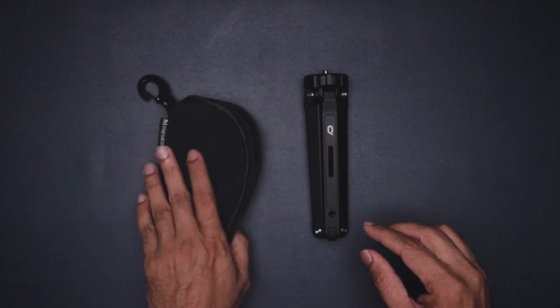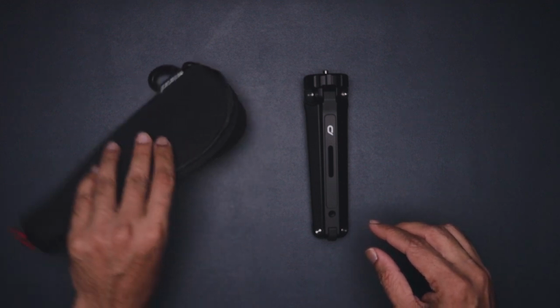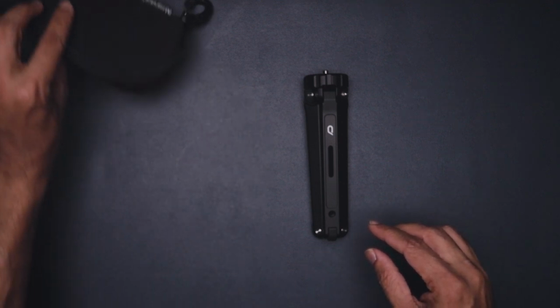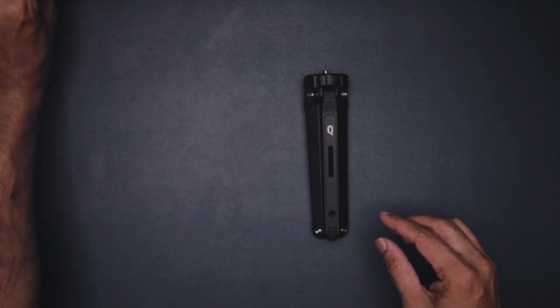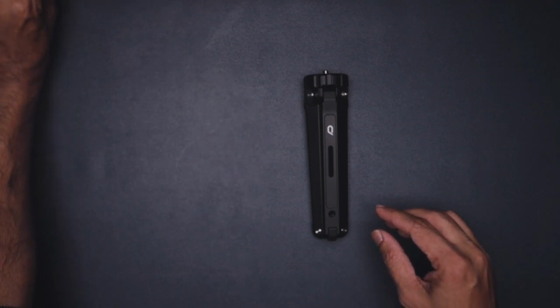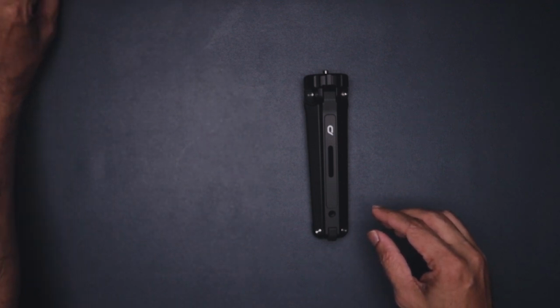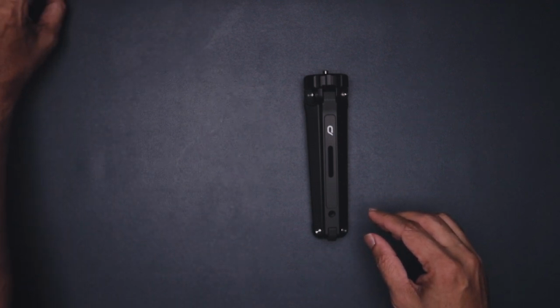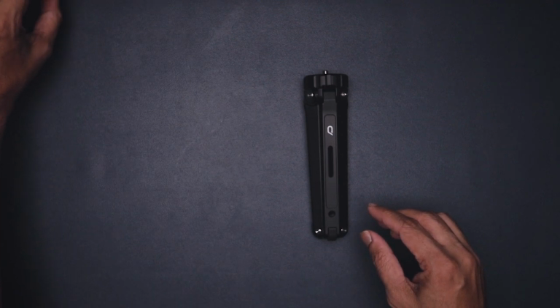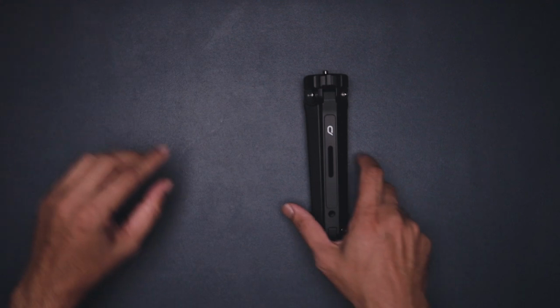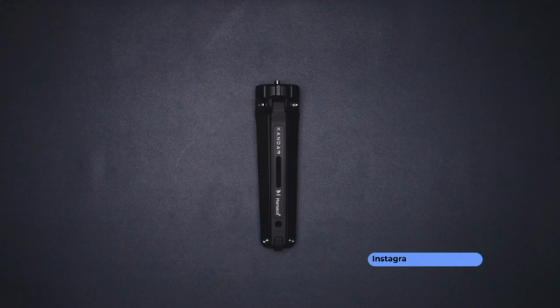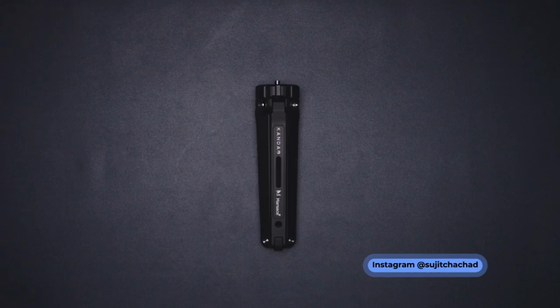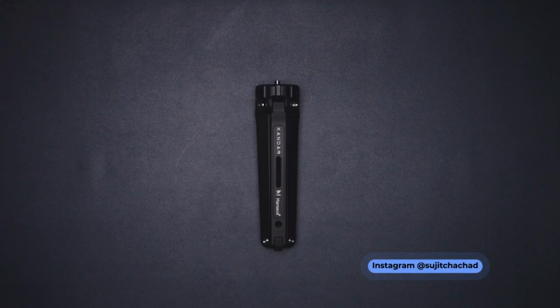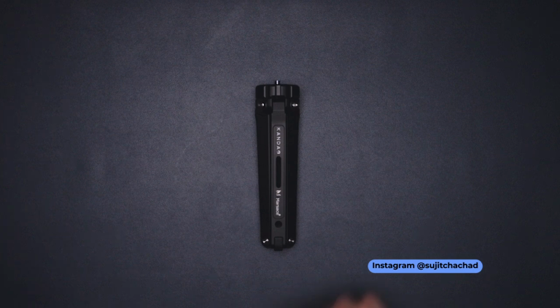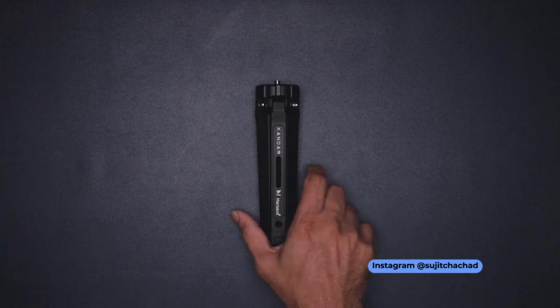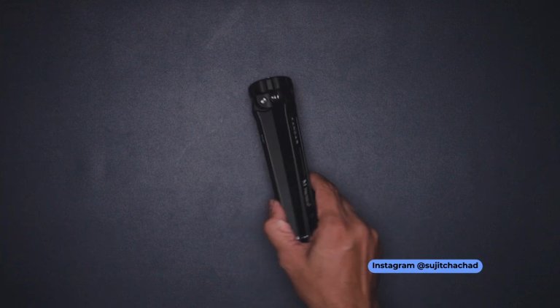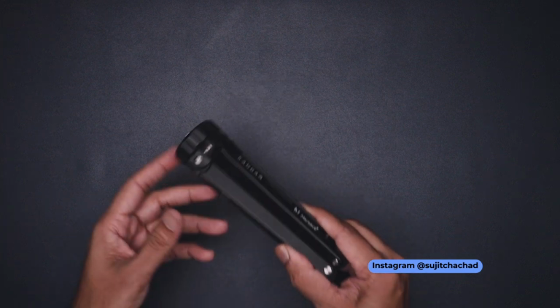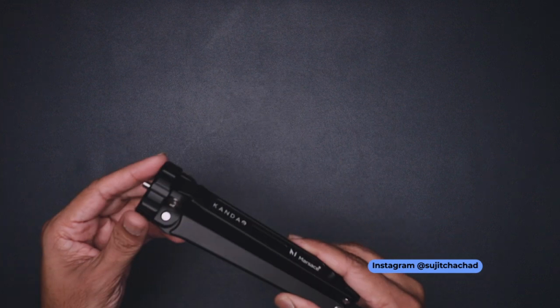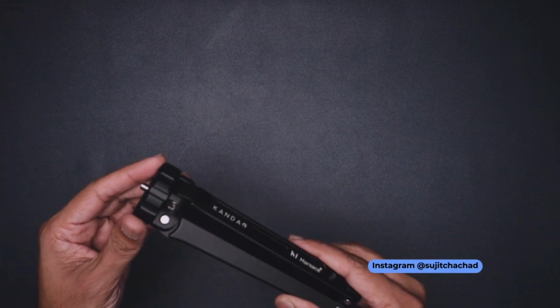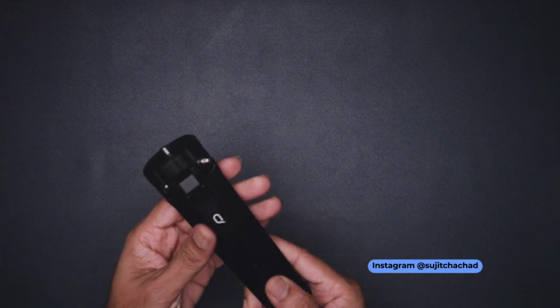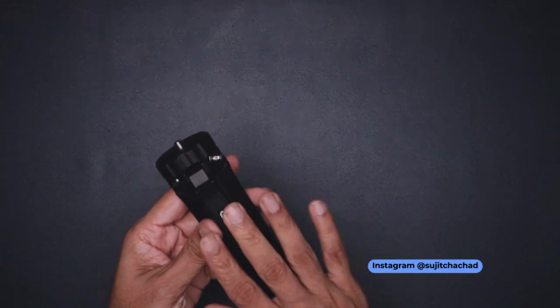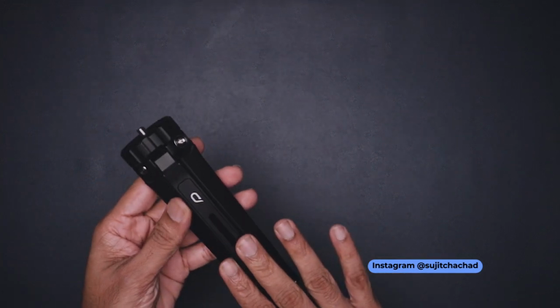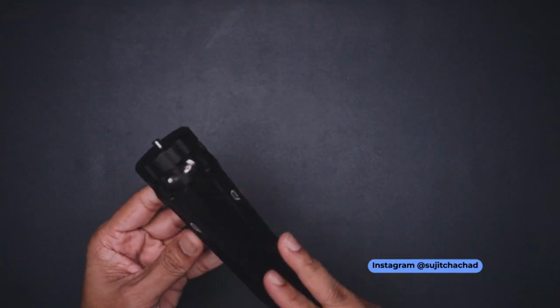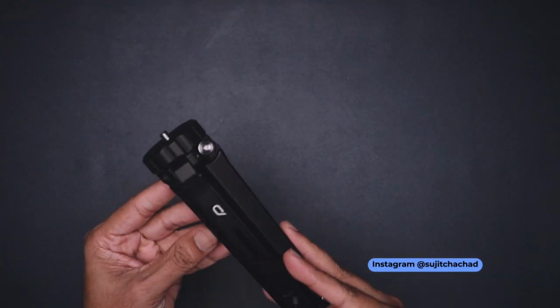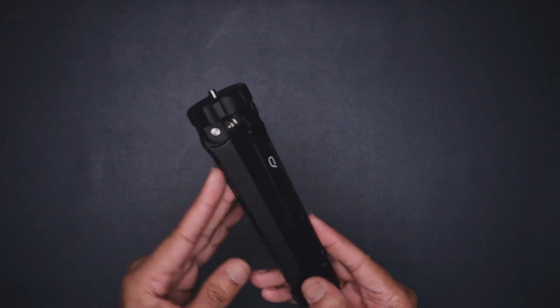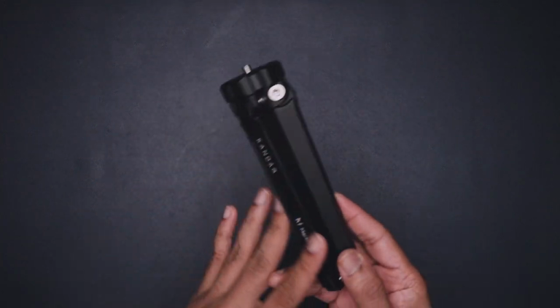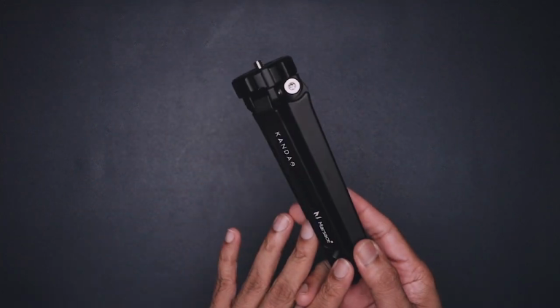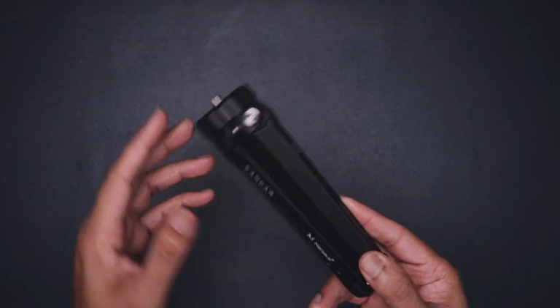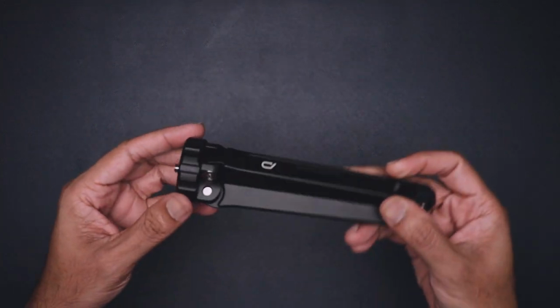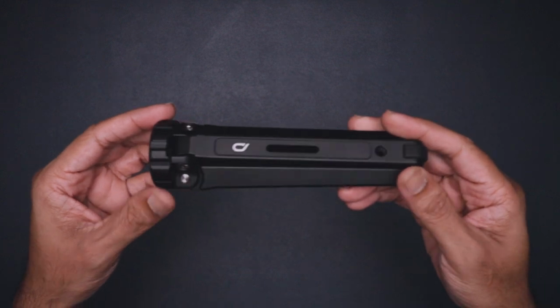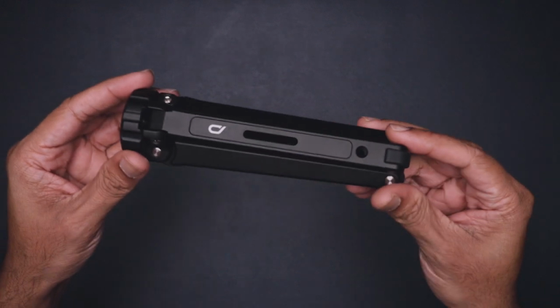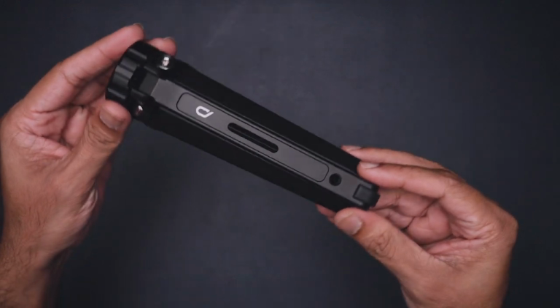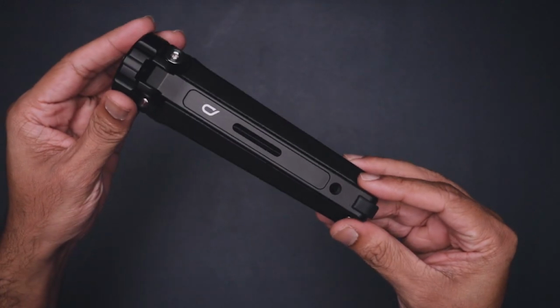It looks like it's a strap, in case you want to hang it on something. Let's keep the pouch aside for a while and now take a look at the tripod itself. The feel of the tripod is all metal — really well built and high quality.